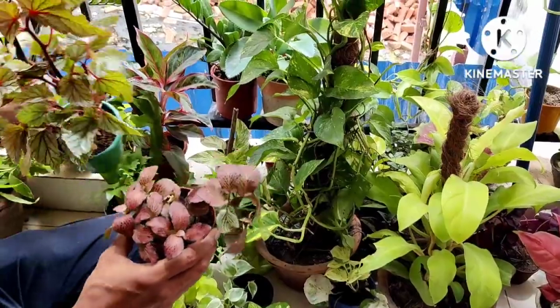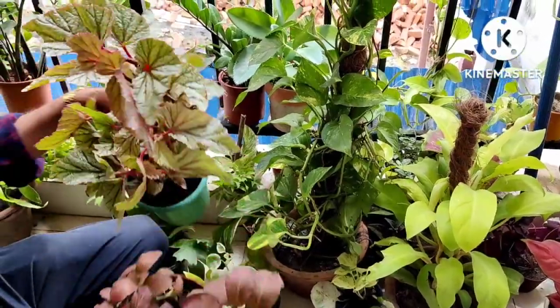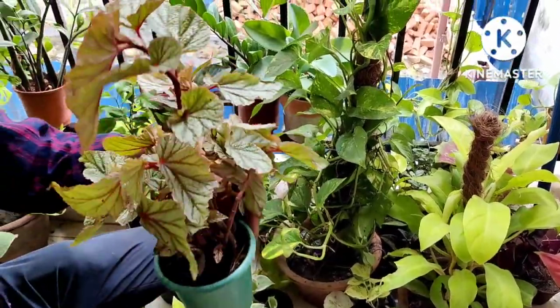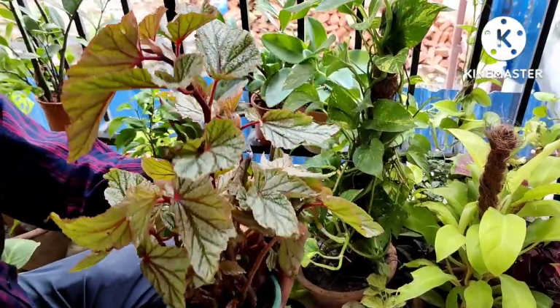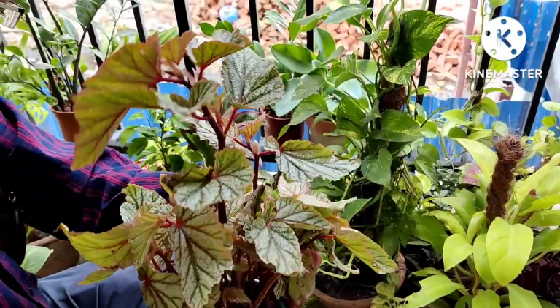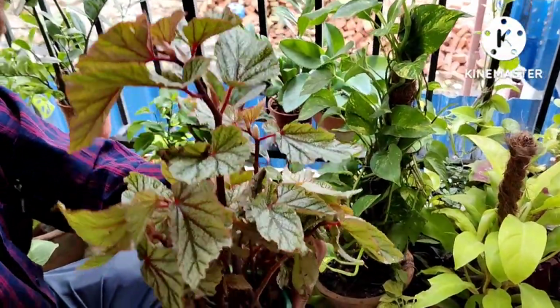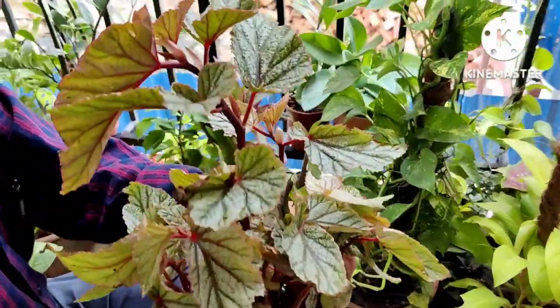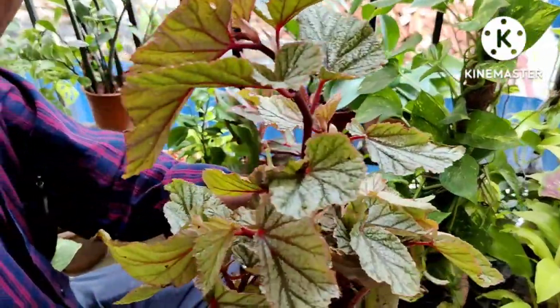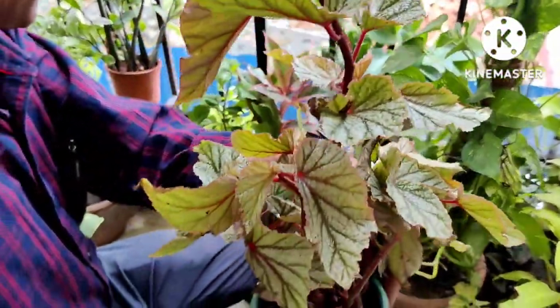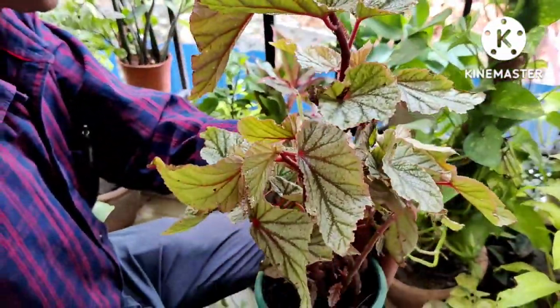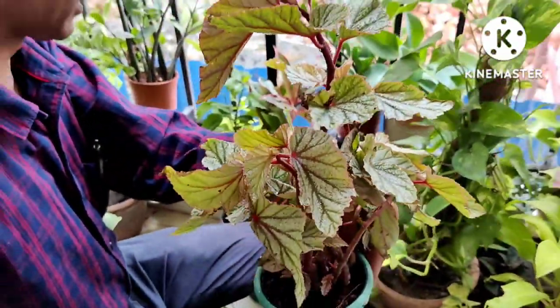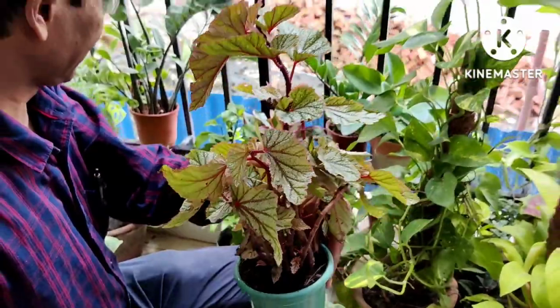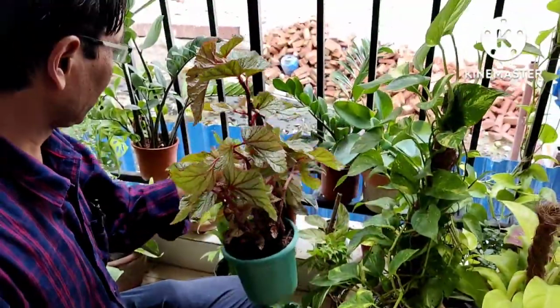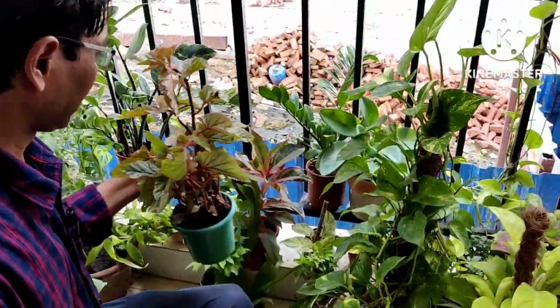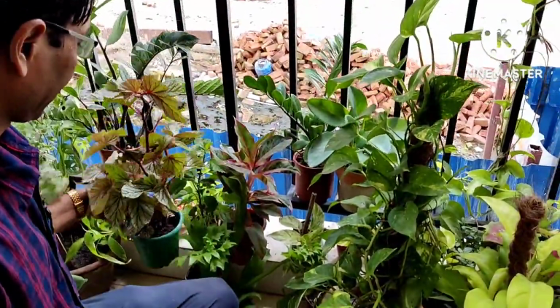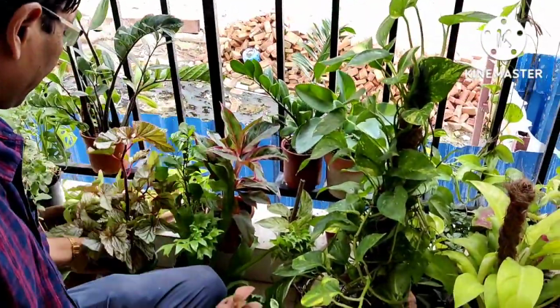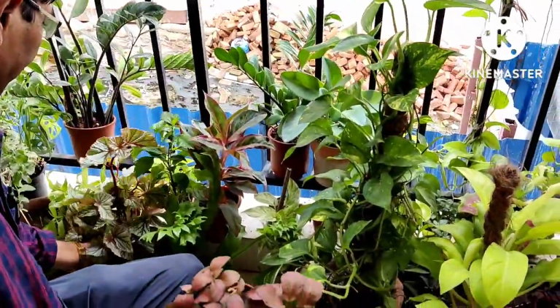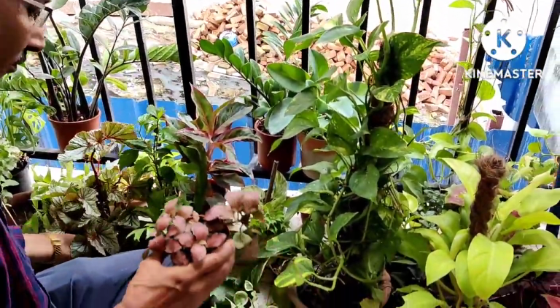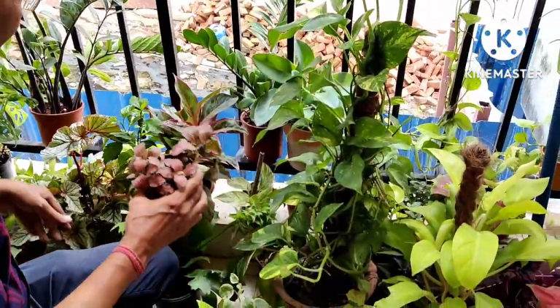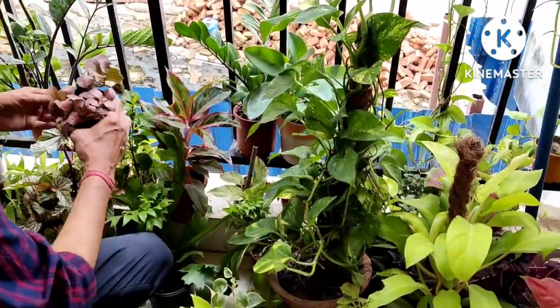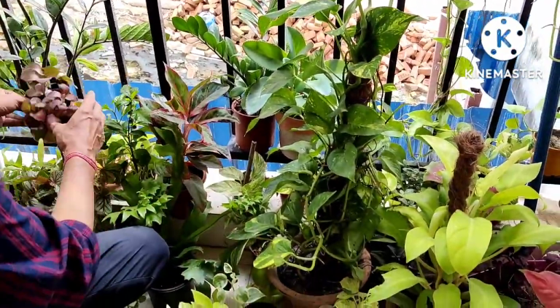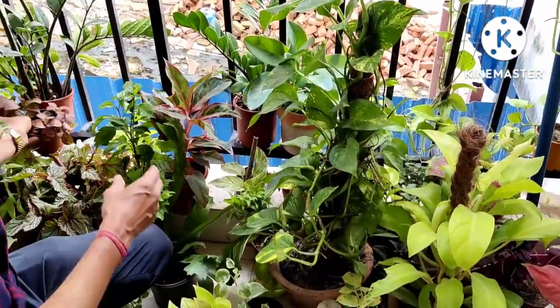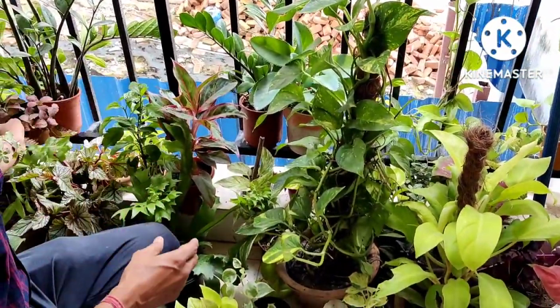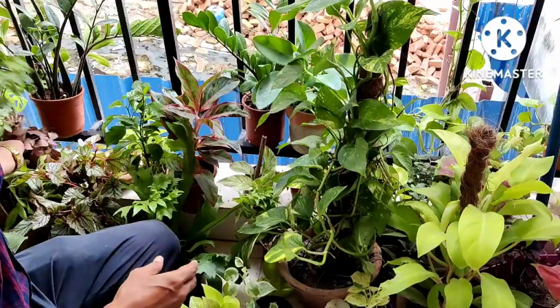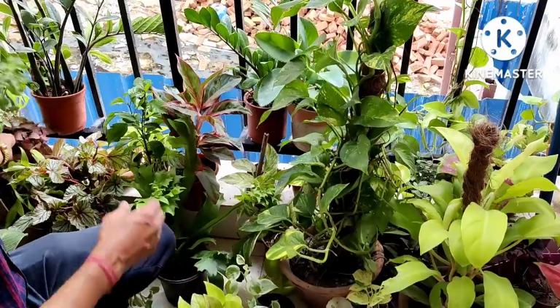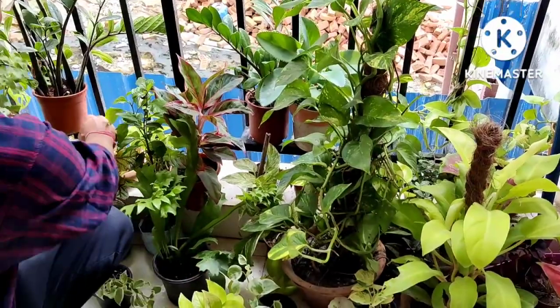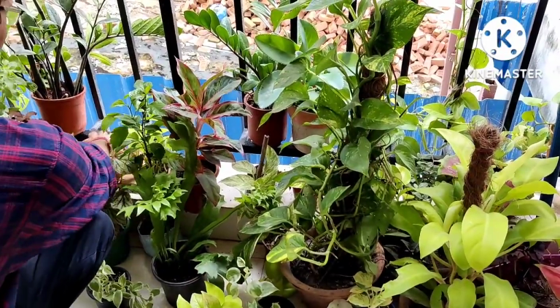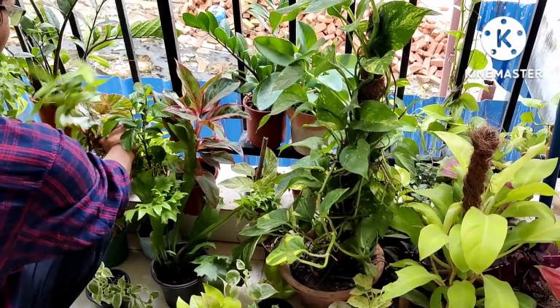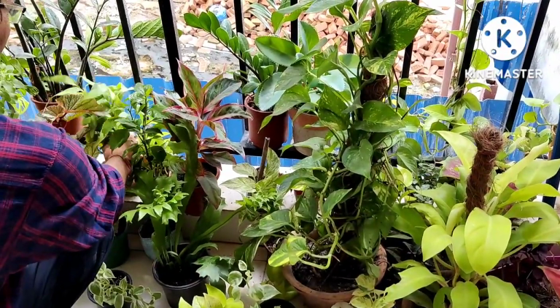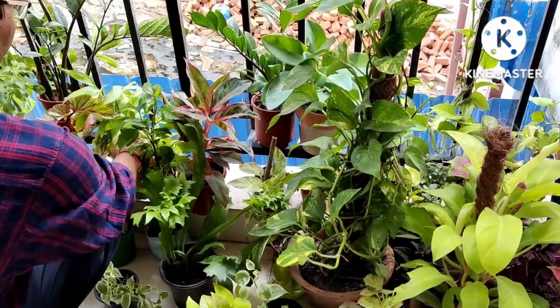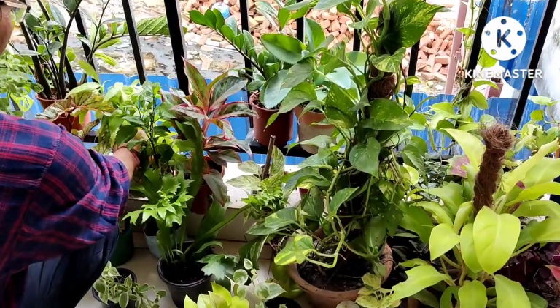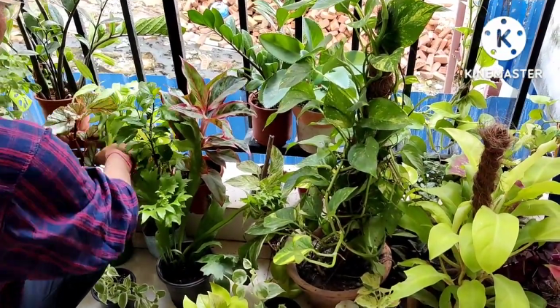Here is another plant — this is begonia. Begonia you must grow in your garden, especially in an indoor garden or balcony garden. Begonias are very nice and they can propagate through stem cuttings very easily.